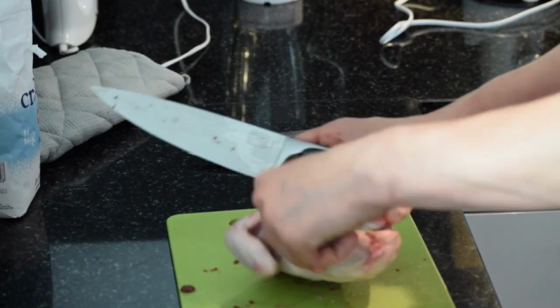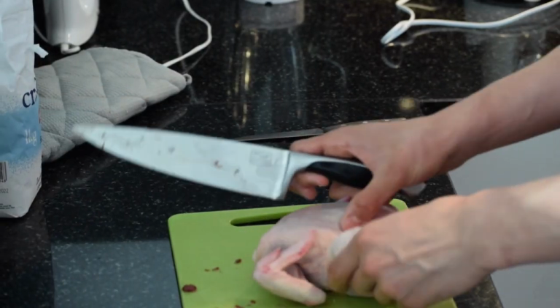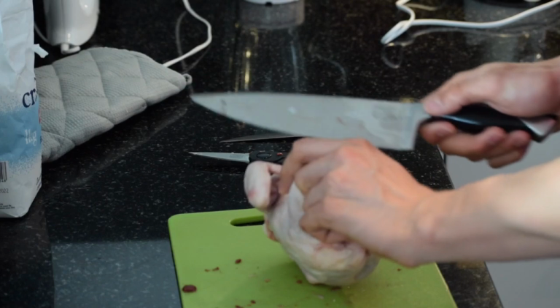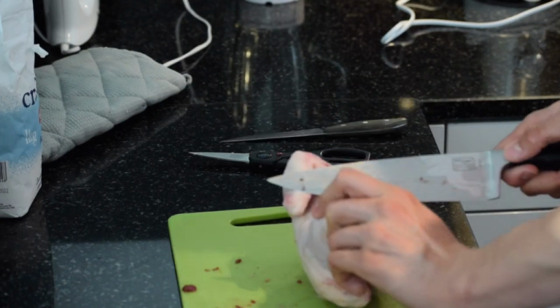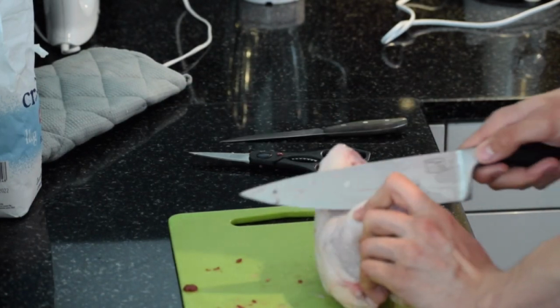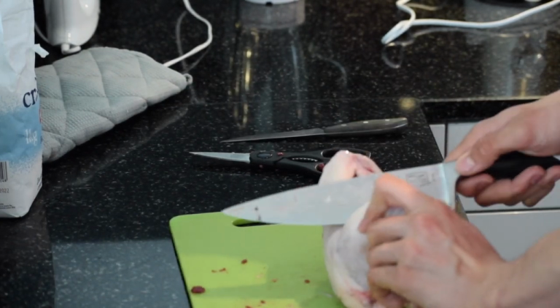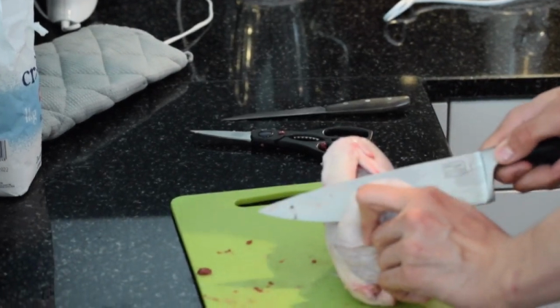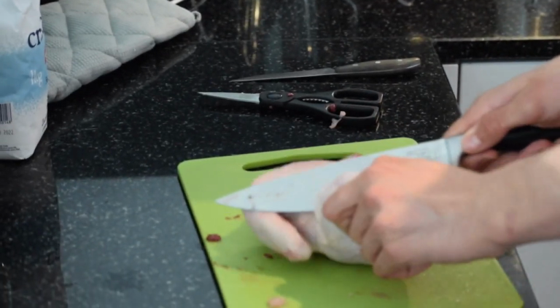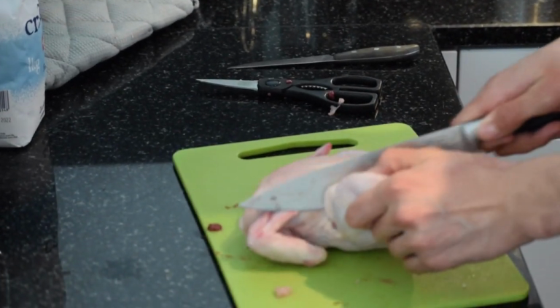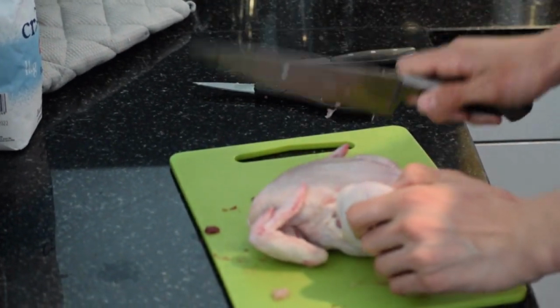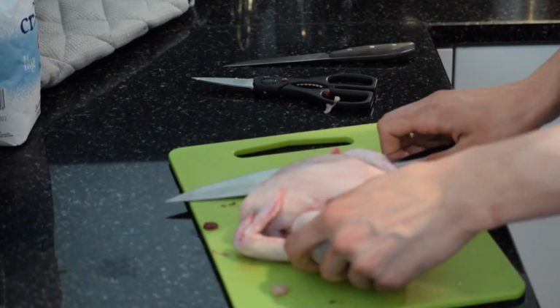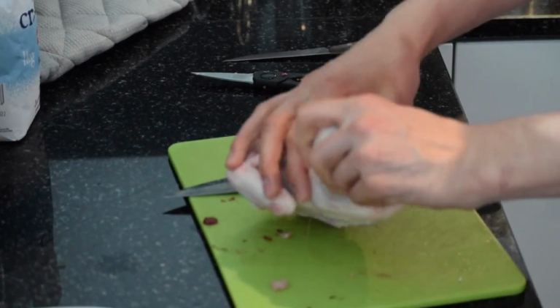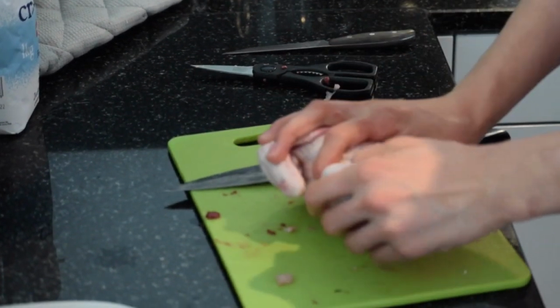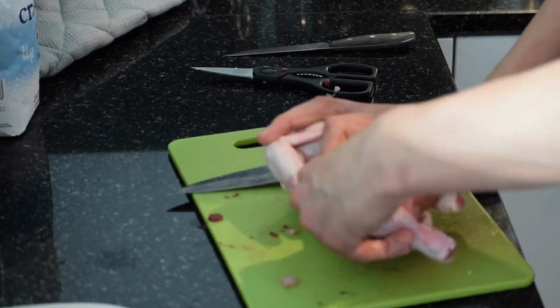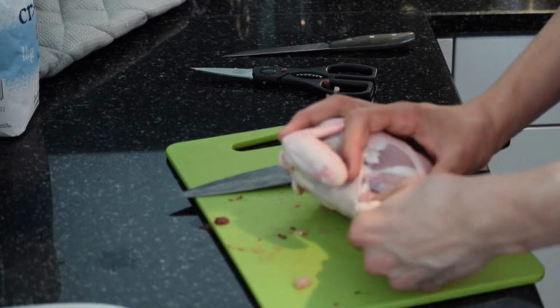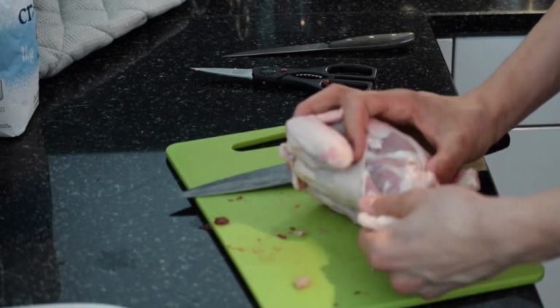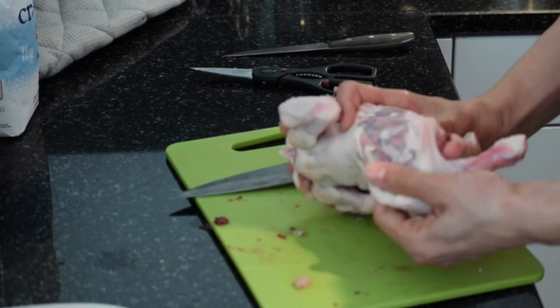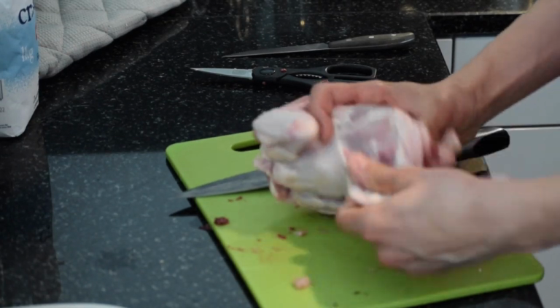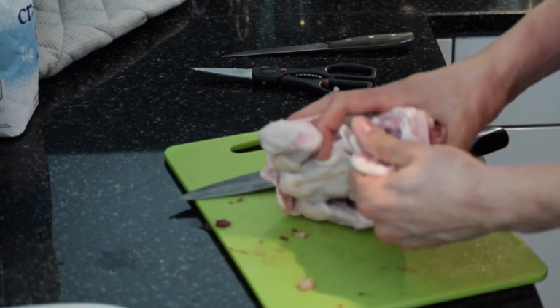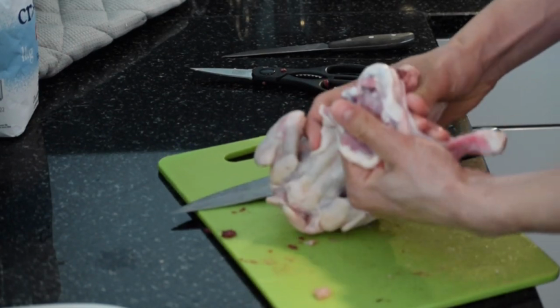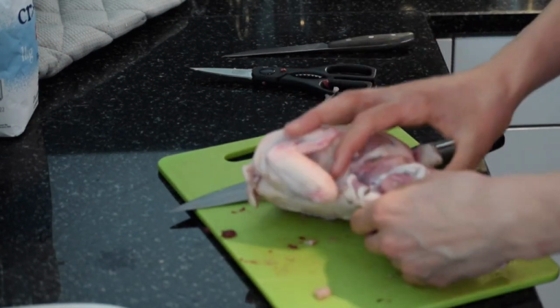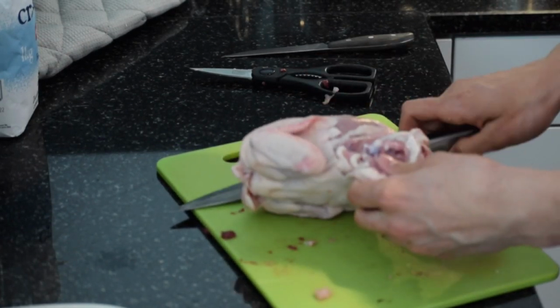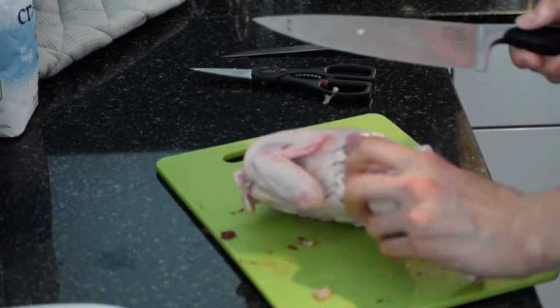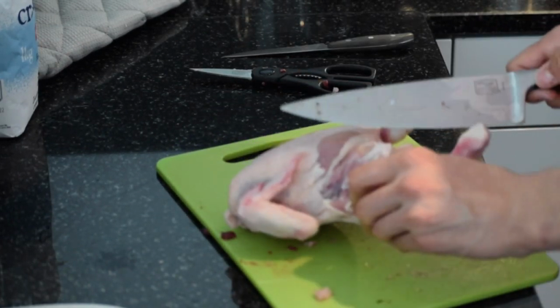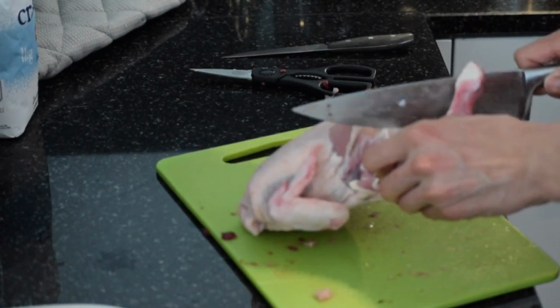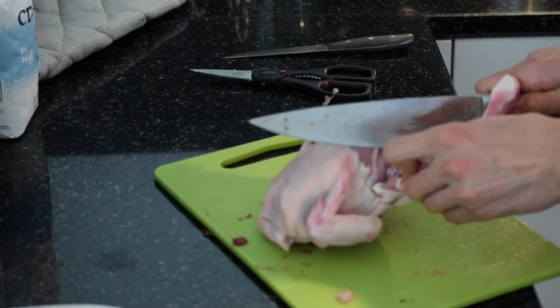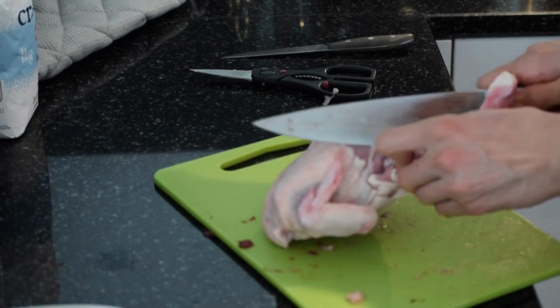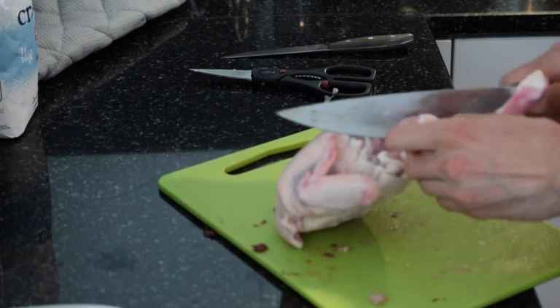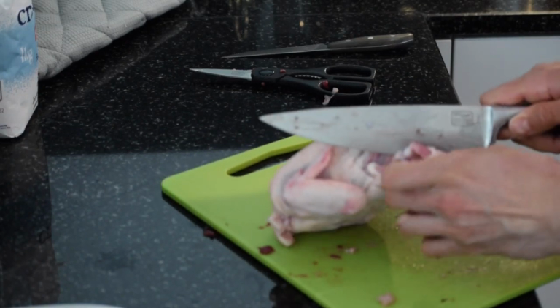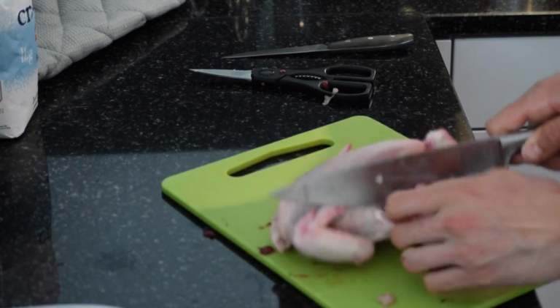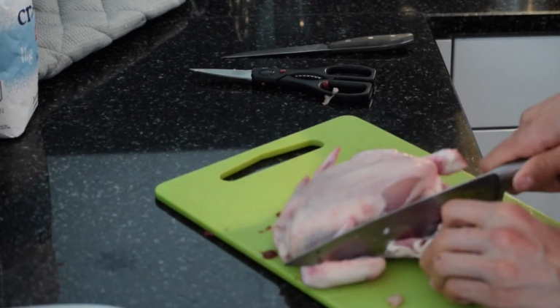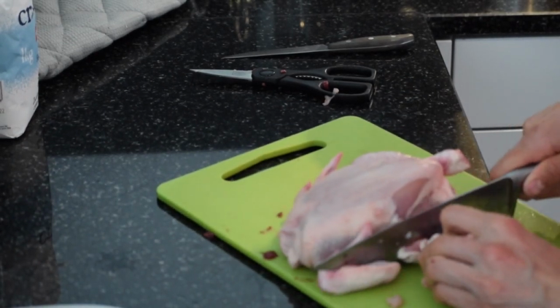One of the most difficult parts of this recipe is cutting a whole chicken into fry pieces, which include the breasts, drumsticks, wings, and thighs of the chicken. Make sure to use a really sharp knife and only cut through muscle and tissue, not bone.